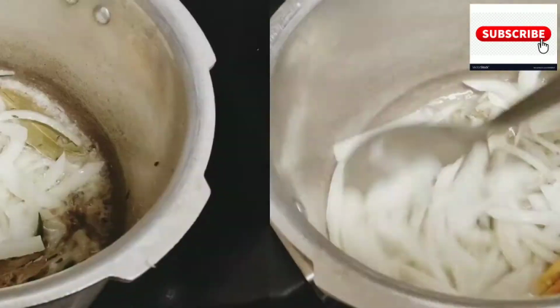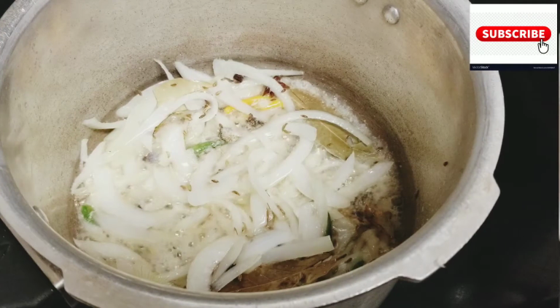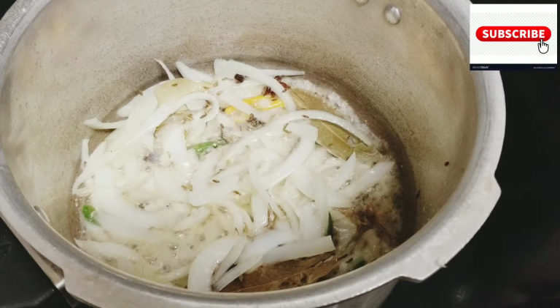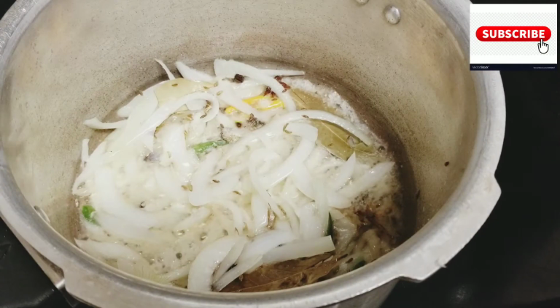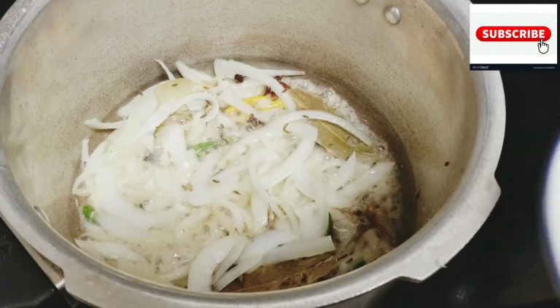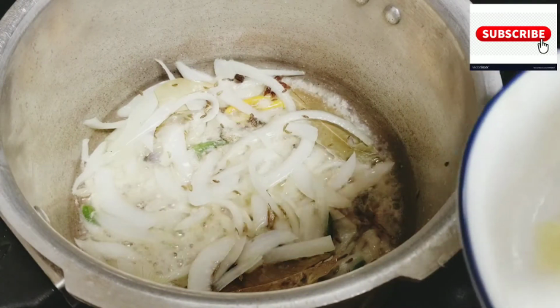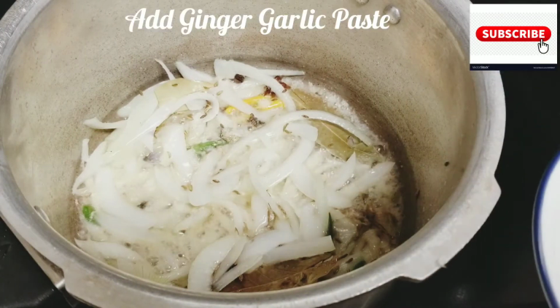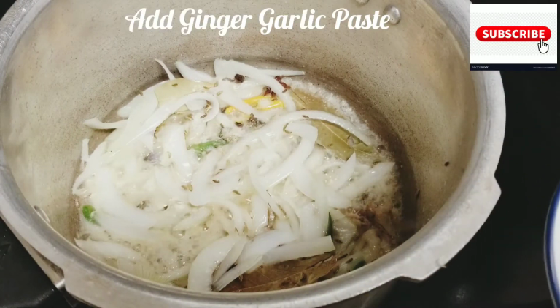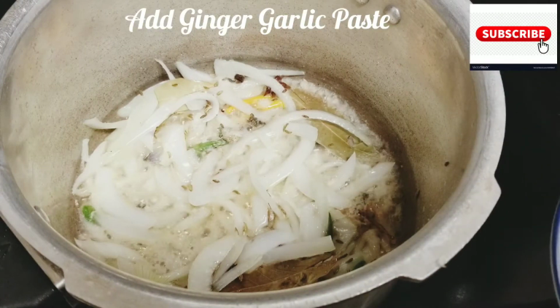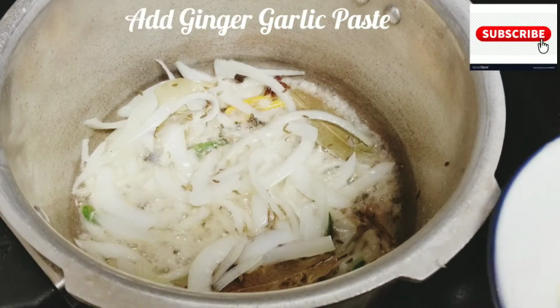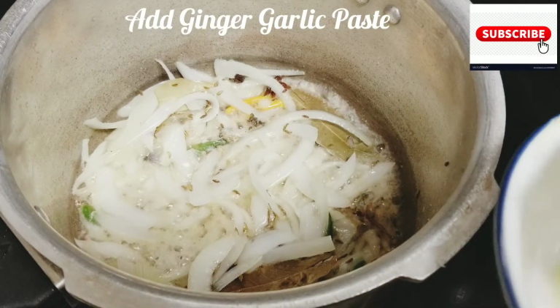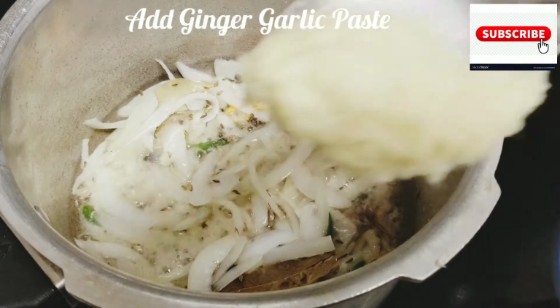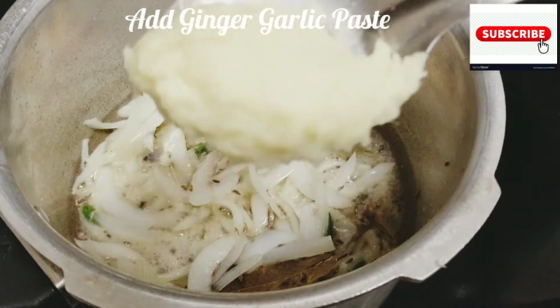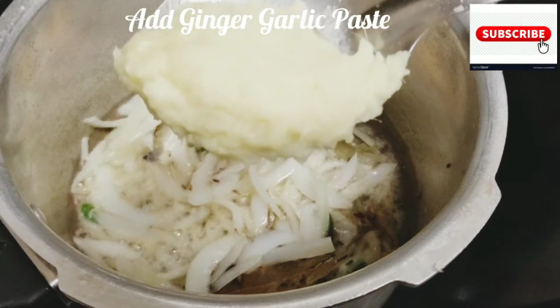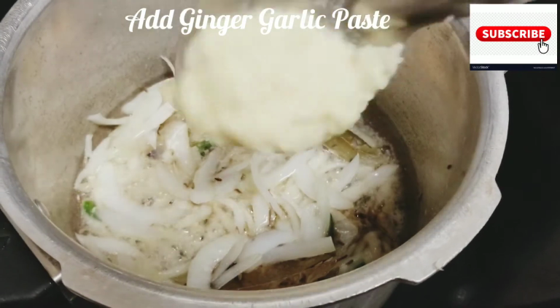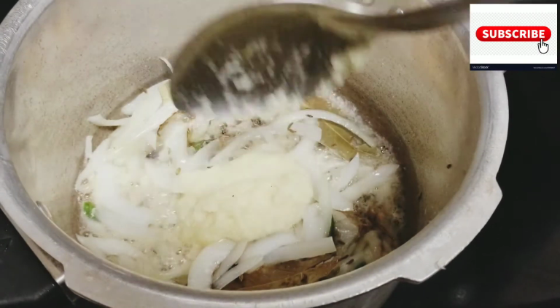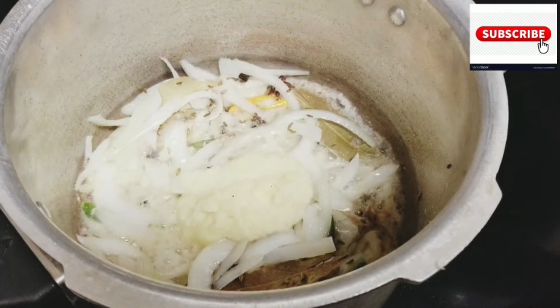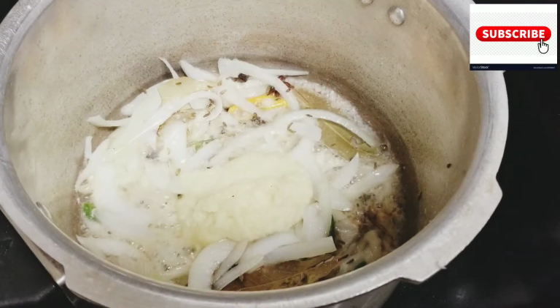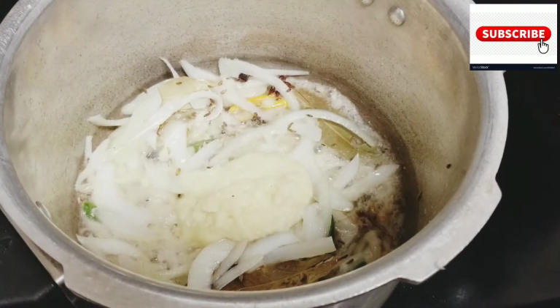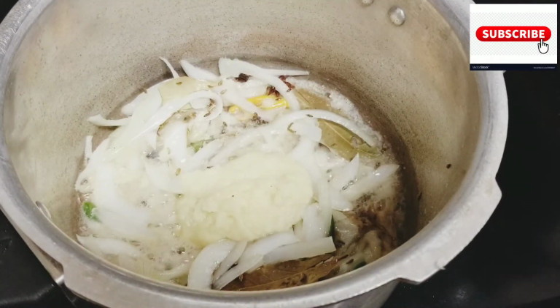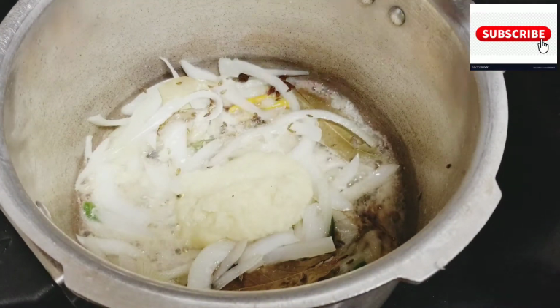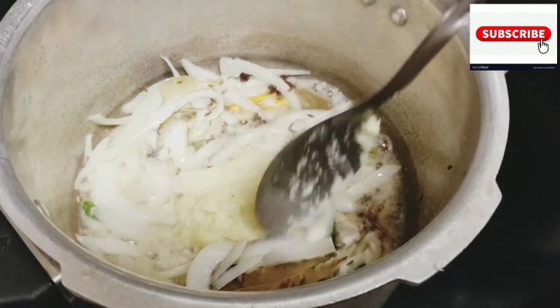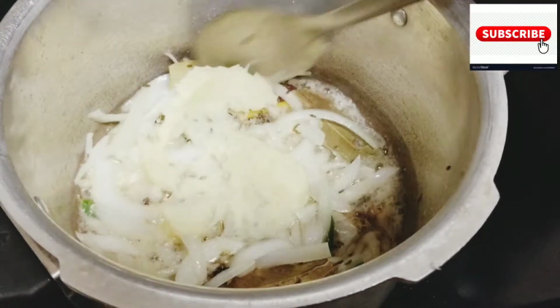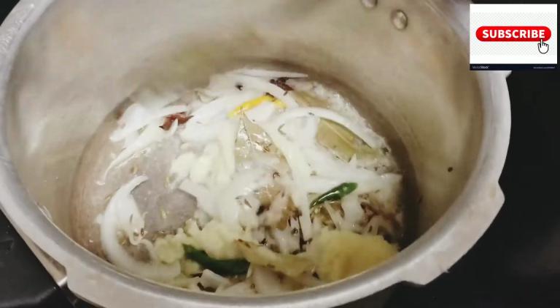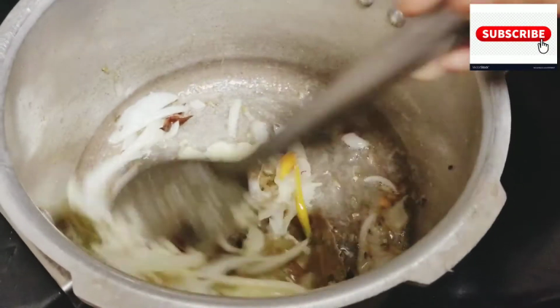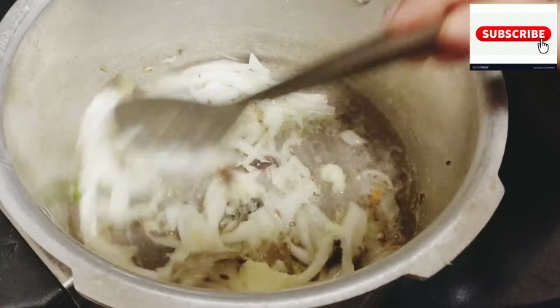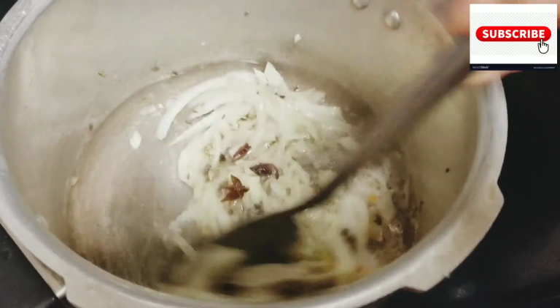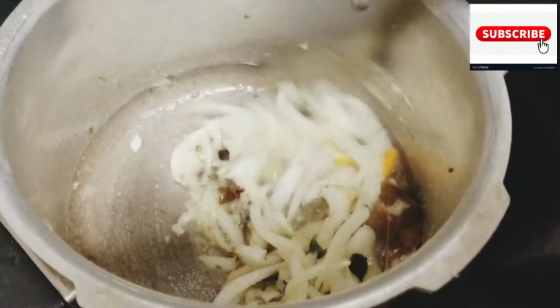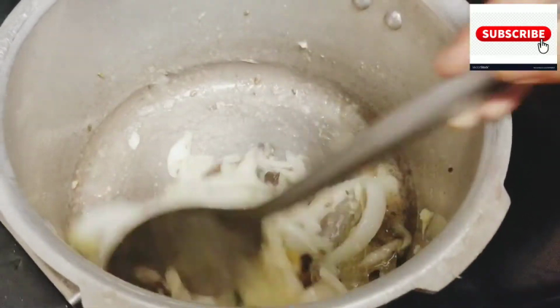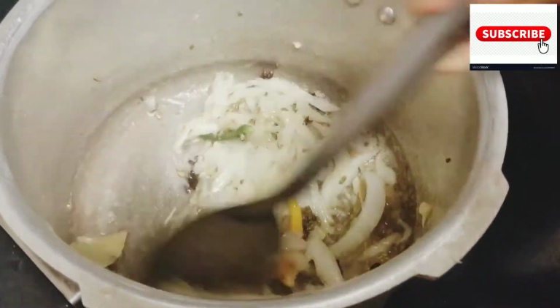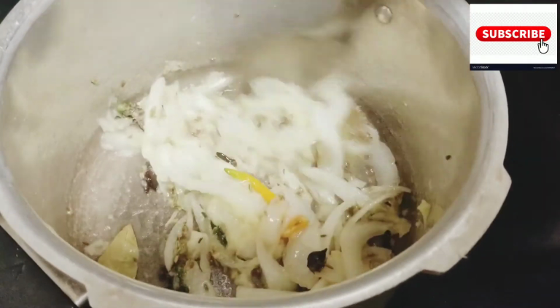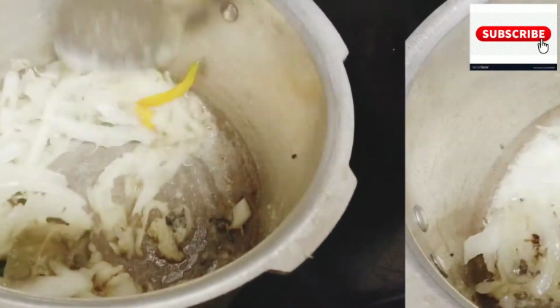Now we add ginger garlic paste. I am adding 1 spoon. We can make it good.